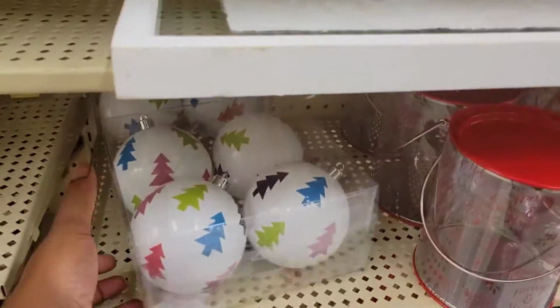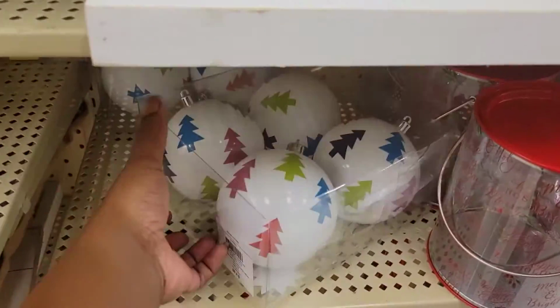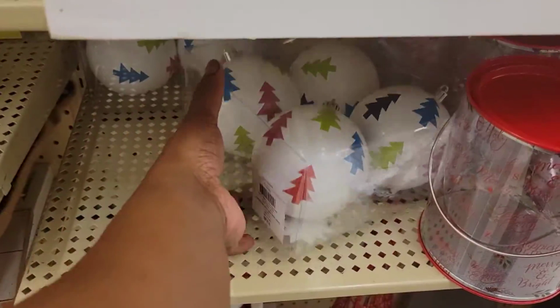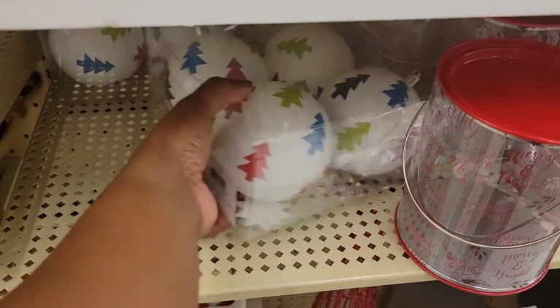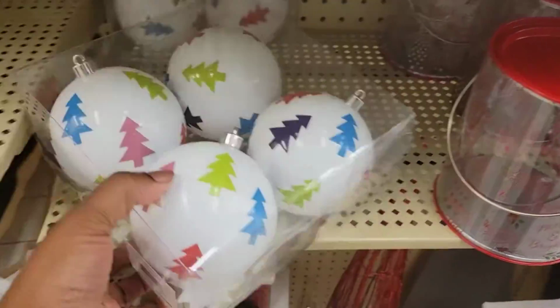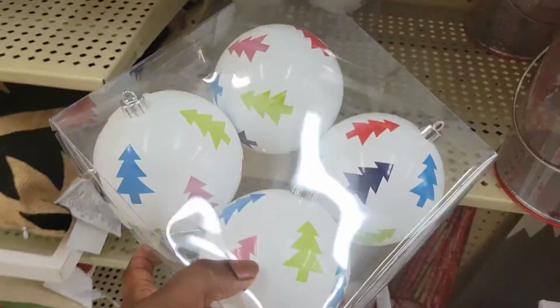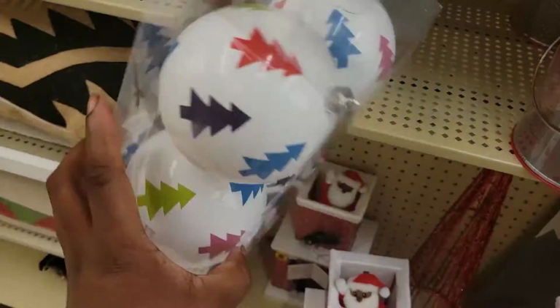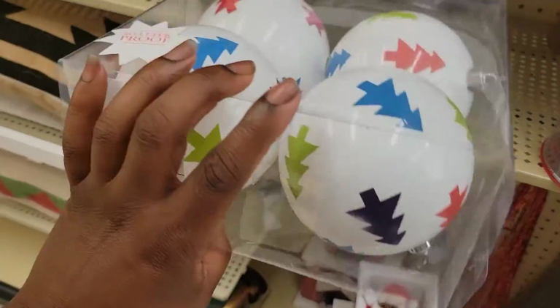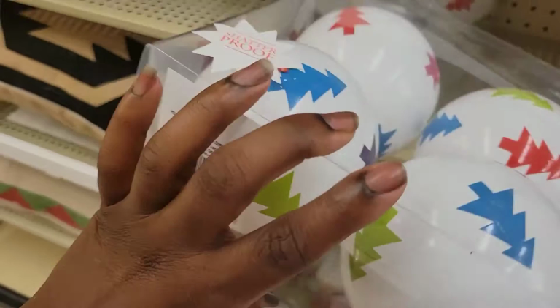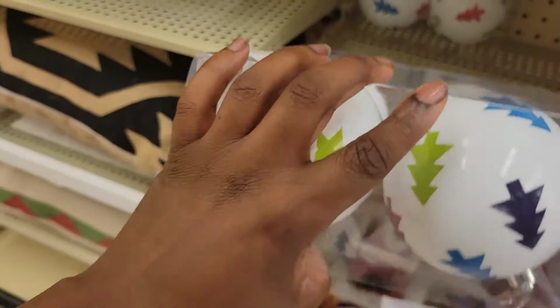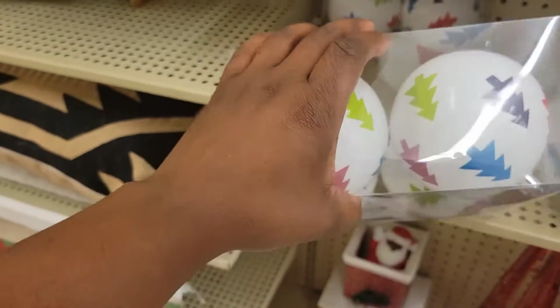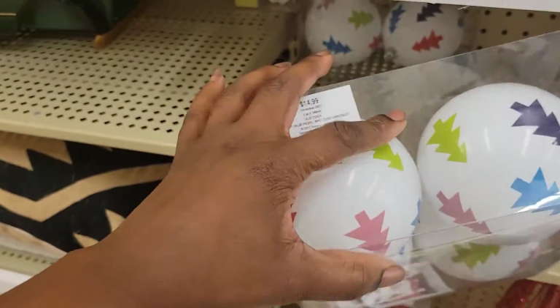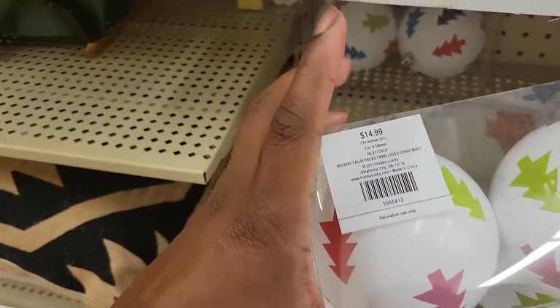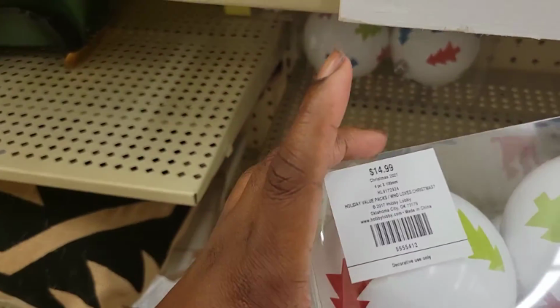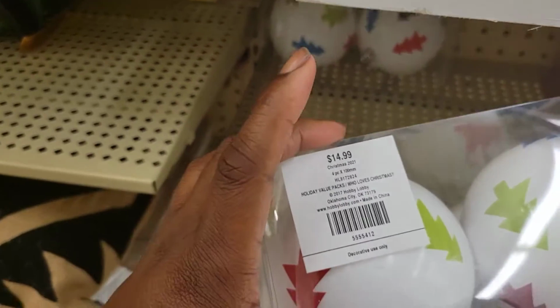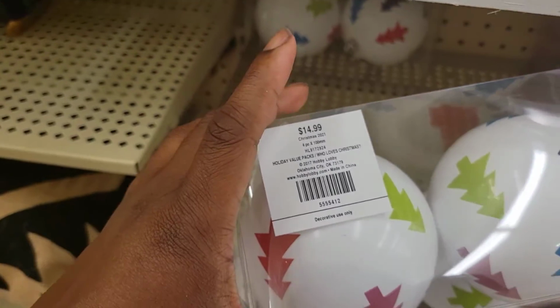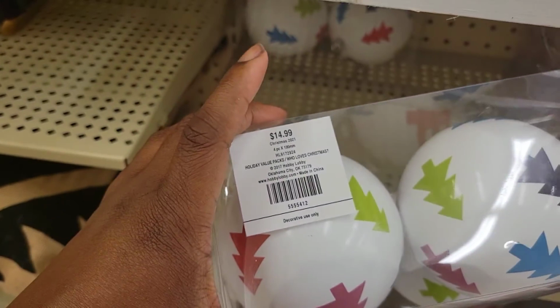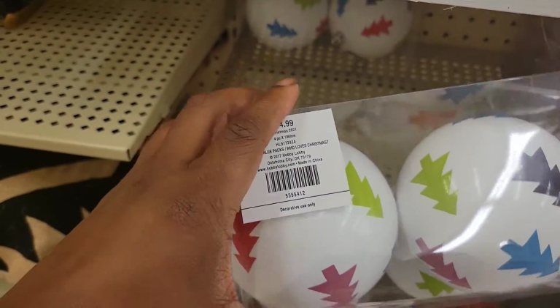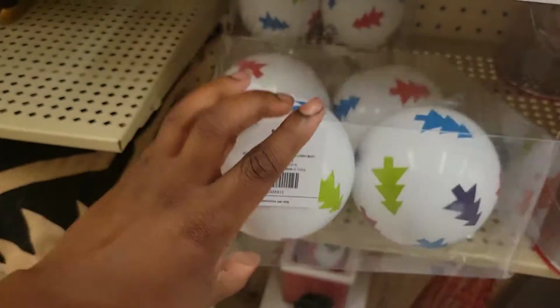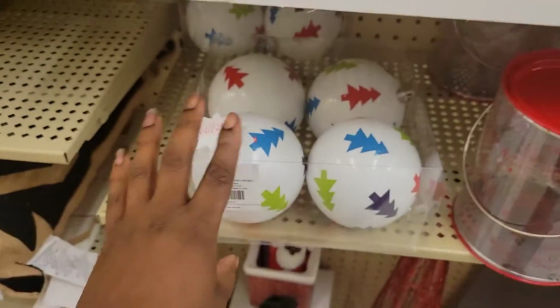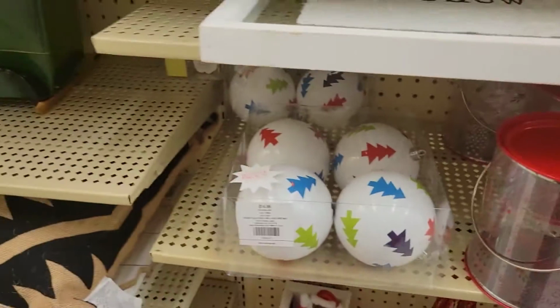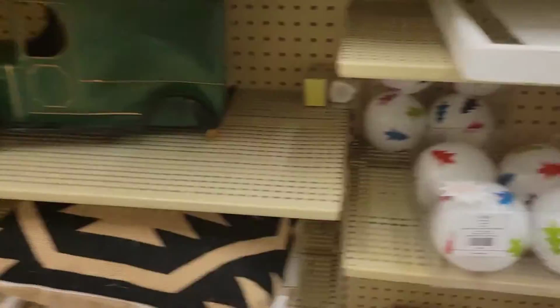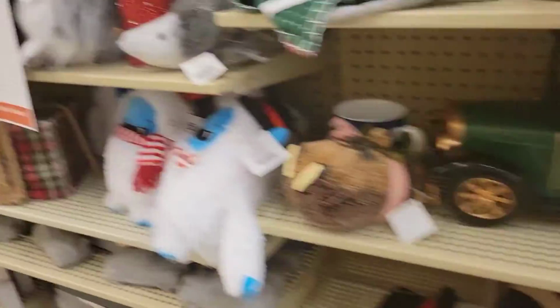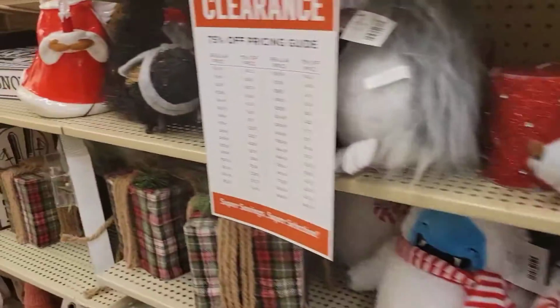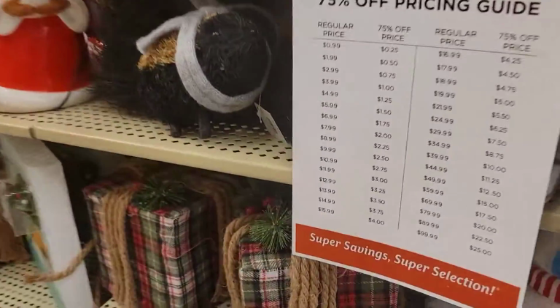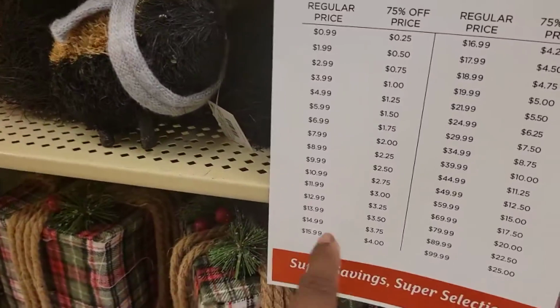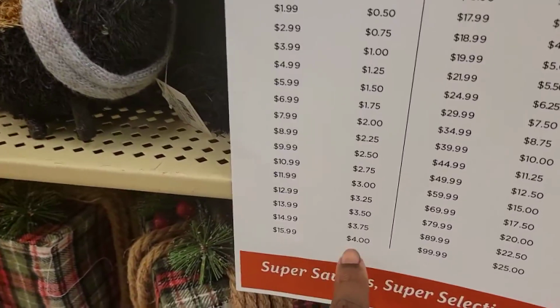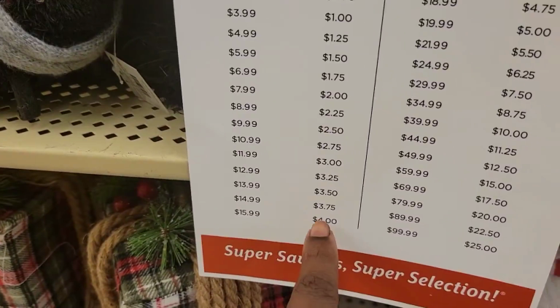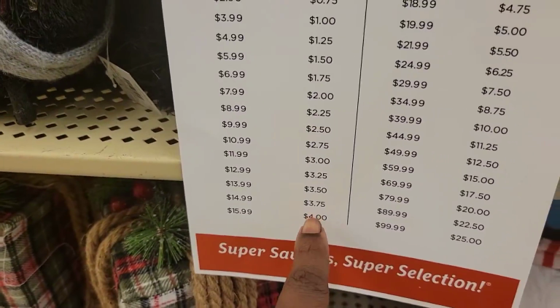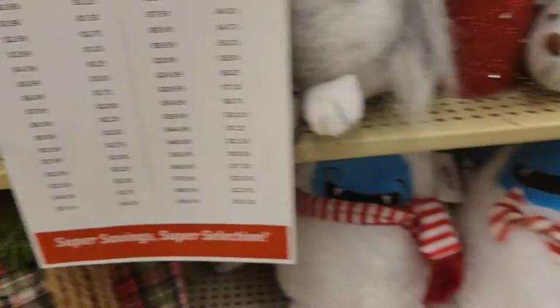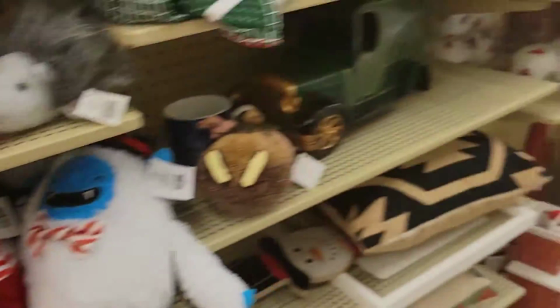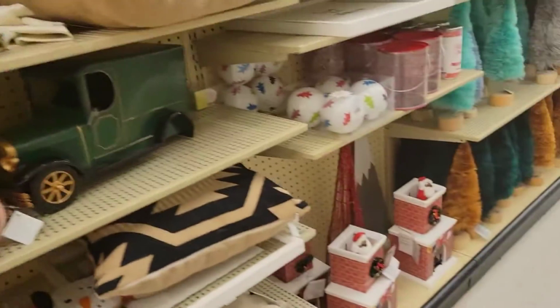Oh, Christmas ornaments — shatterproof, that's what the other one said. And they're over there cracked up in distress. Yes, $14.99 and we are at $3.75 for those.